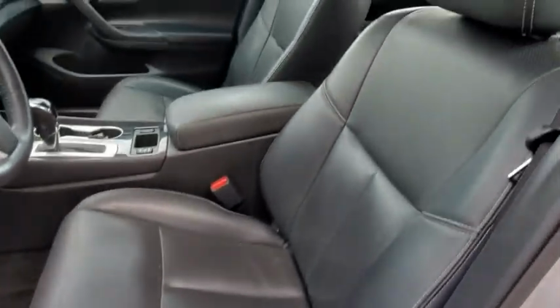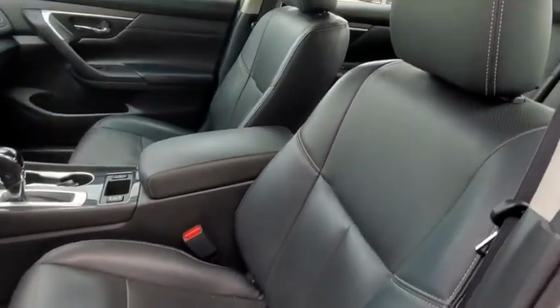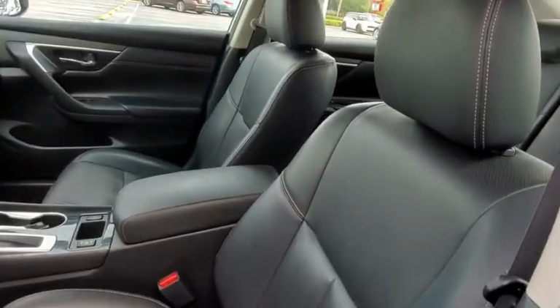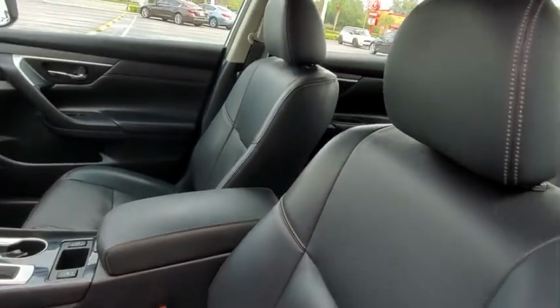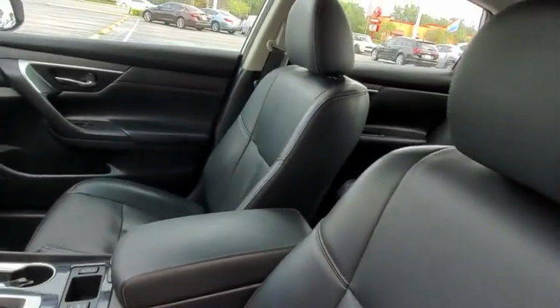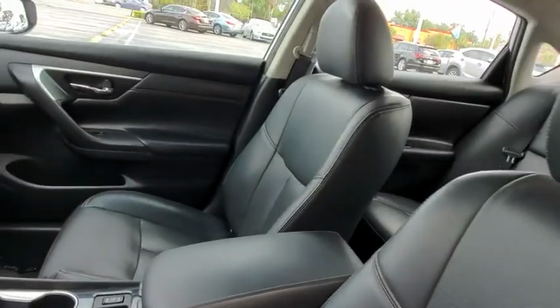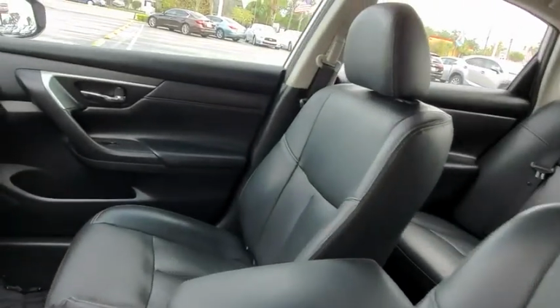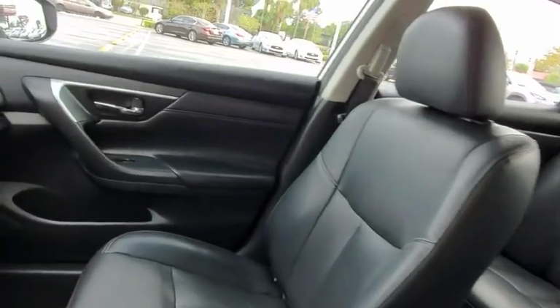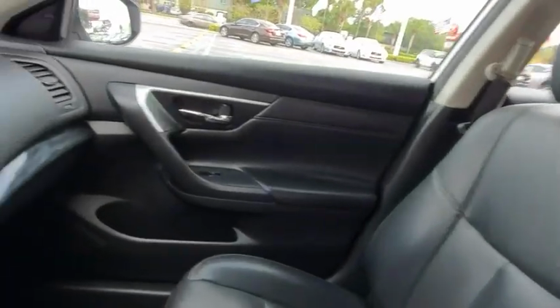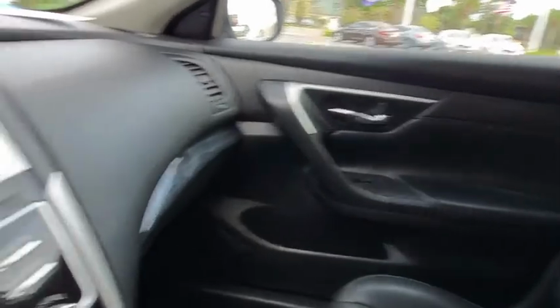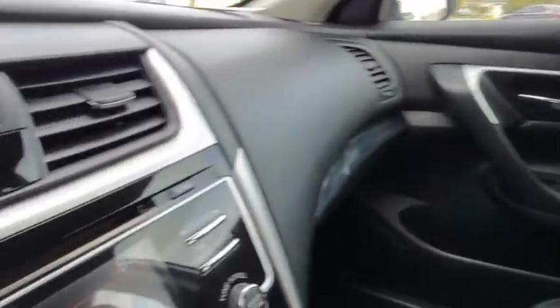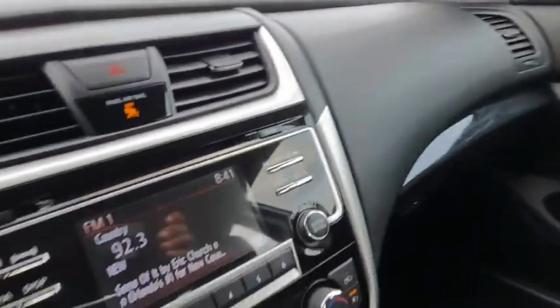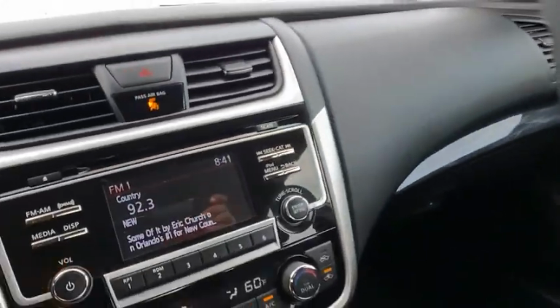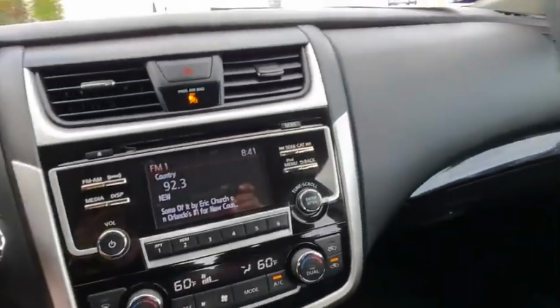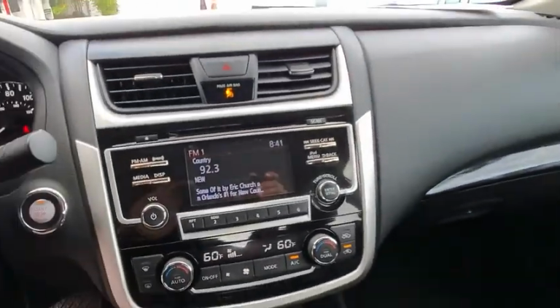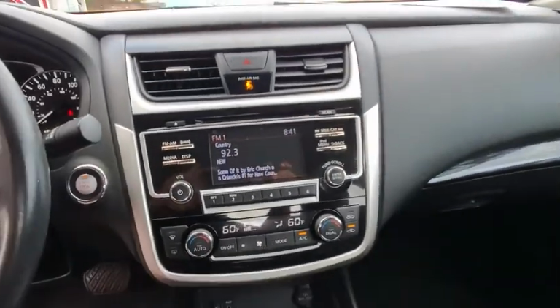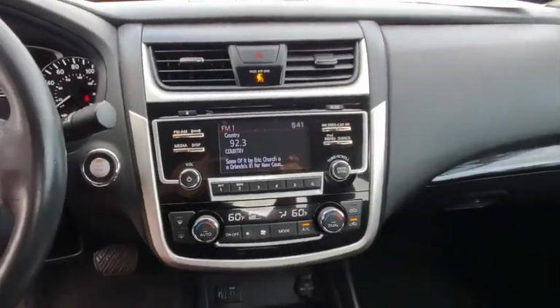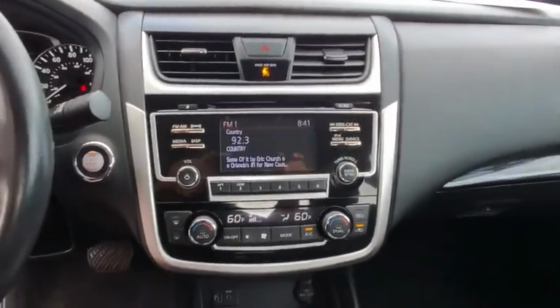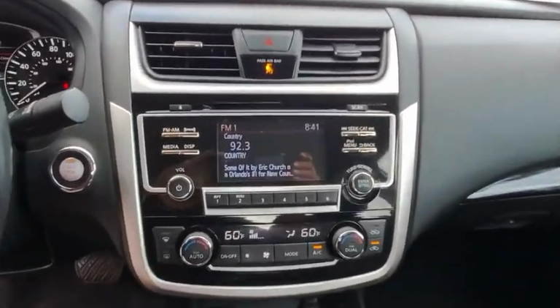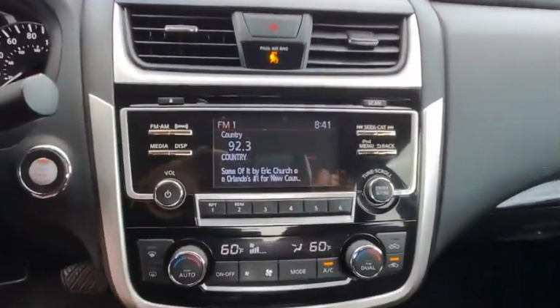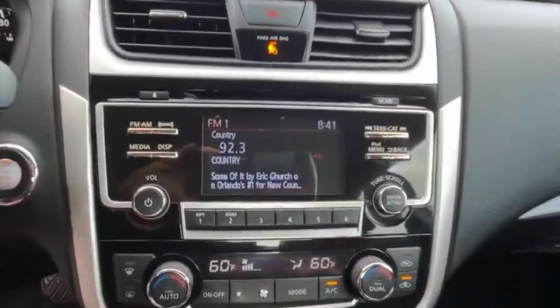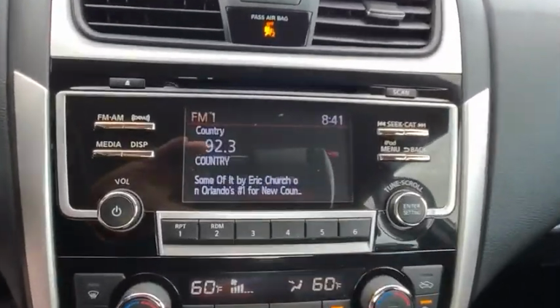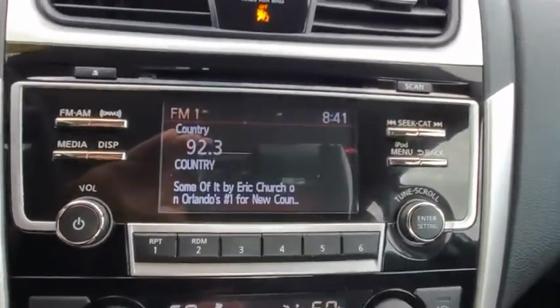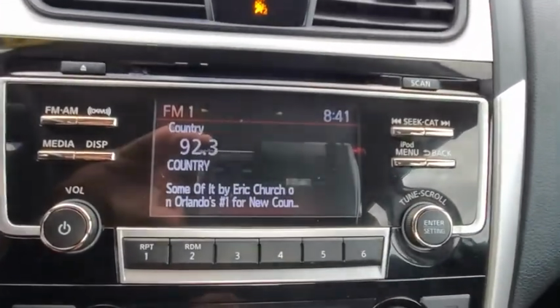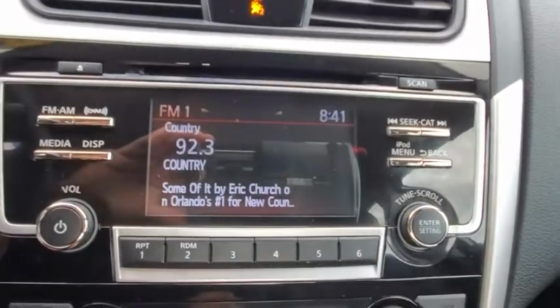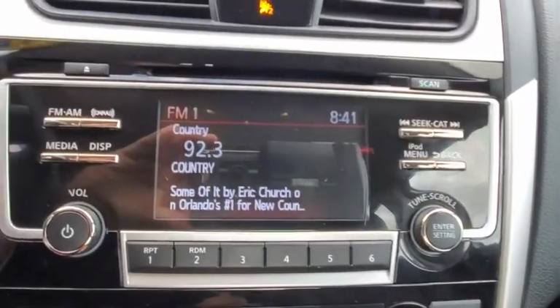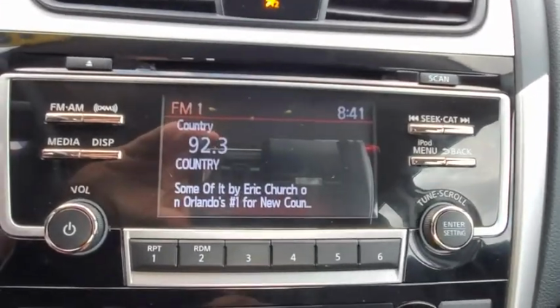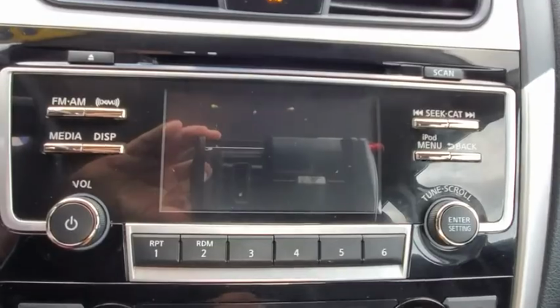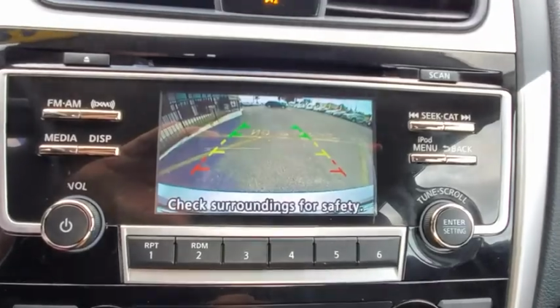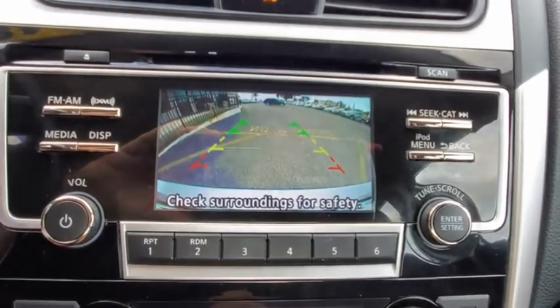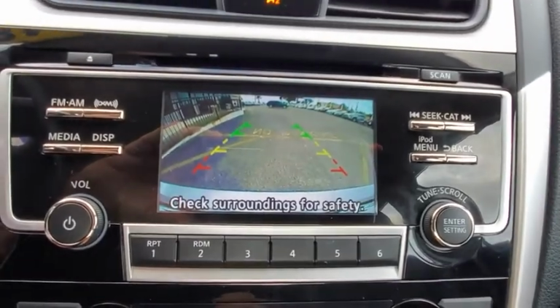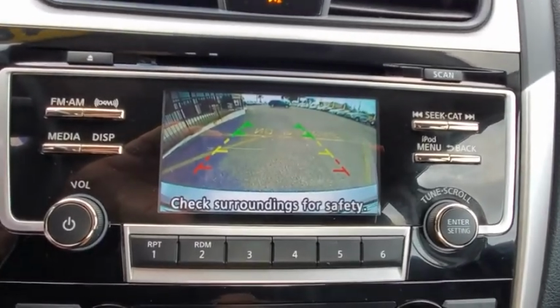Auto-dimming rear-view mirror, cruise control, four-wheel disc brakes, rear defrost, AM-FM stereo radio. Your new ride is just a phone call away.